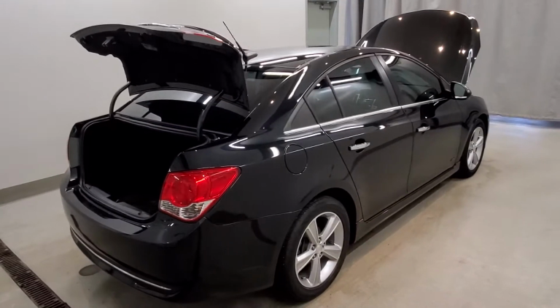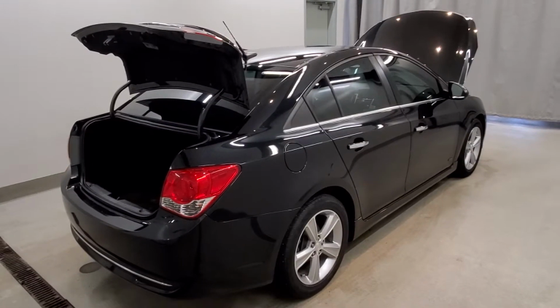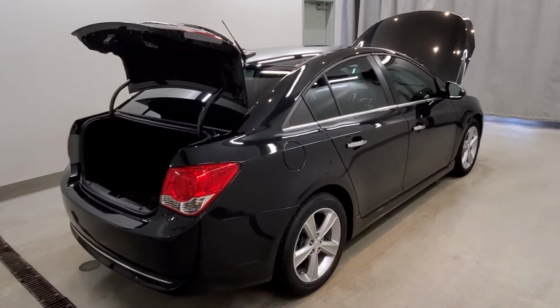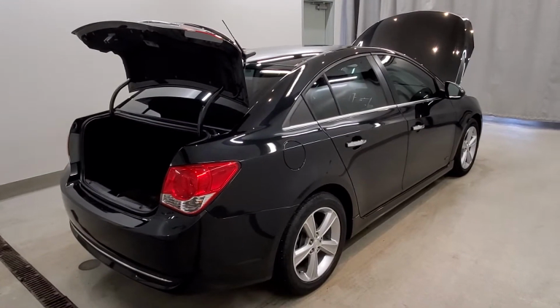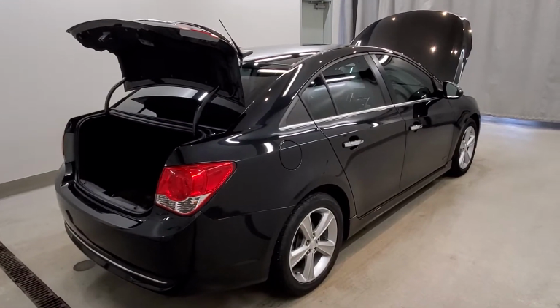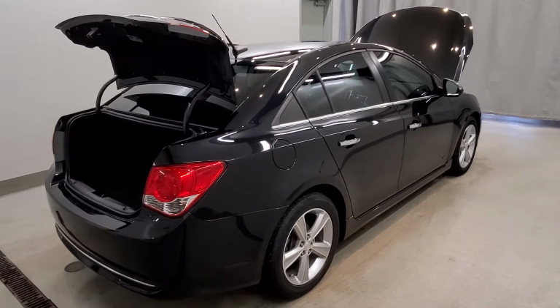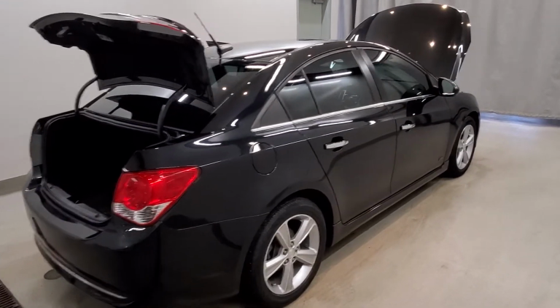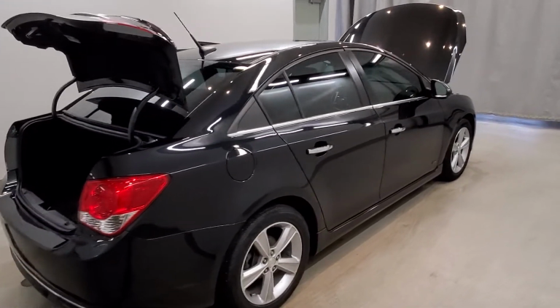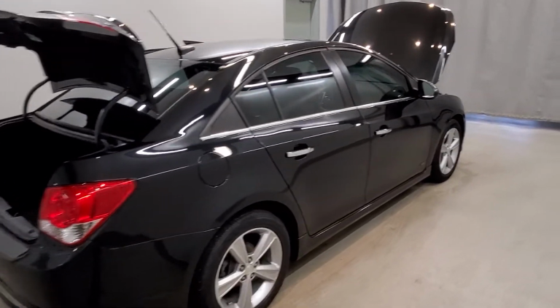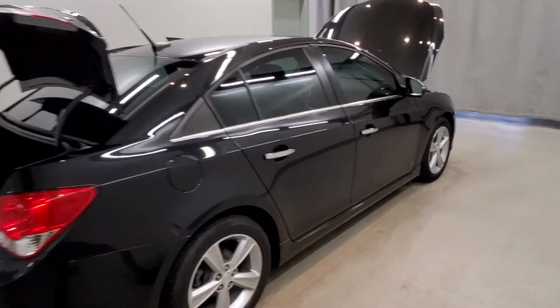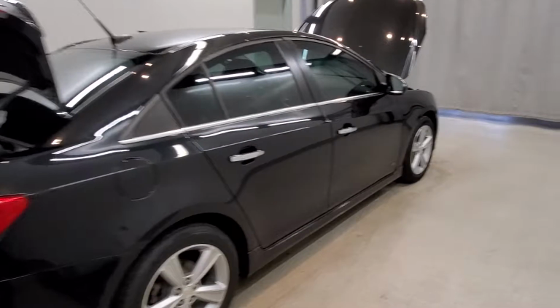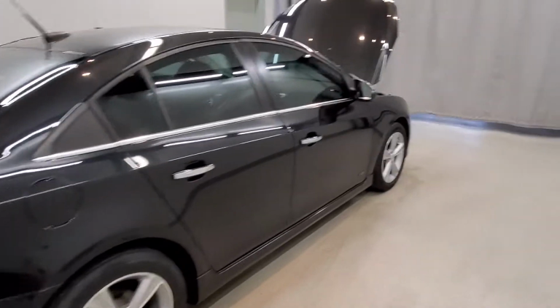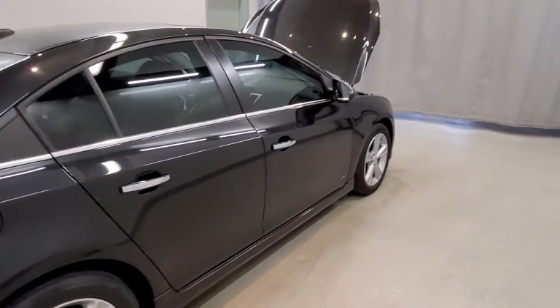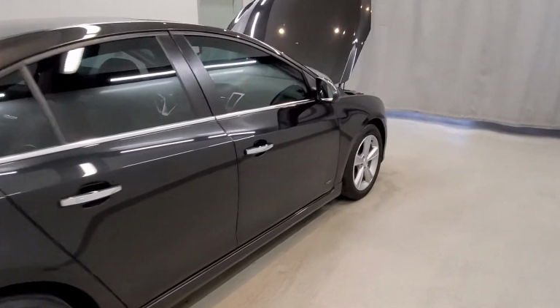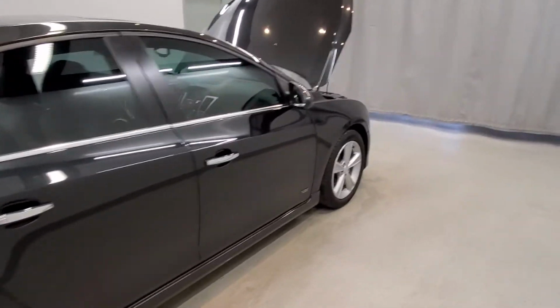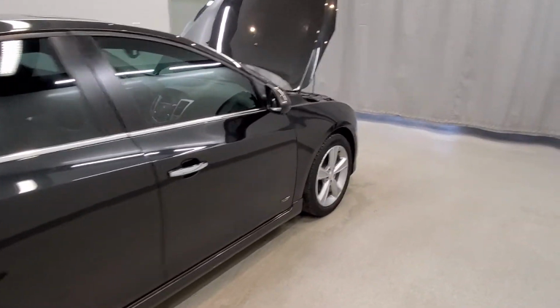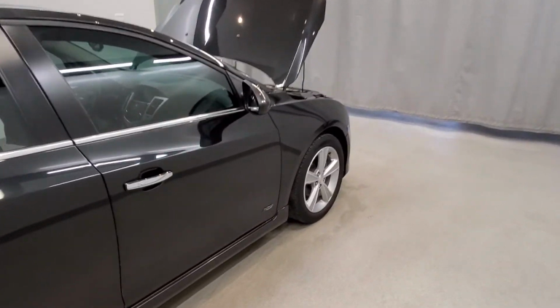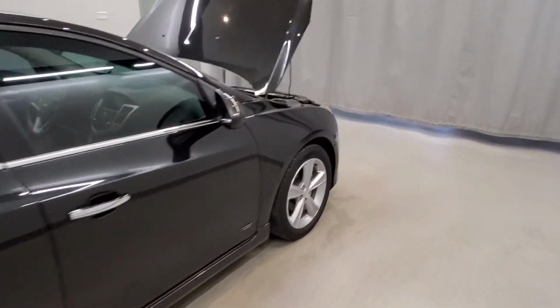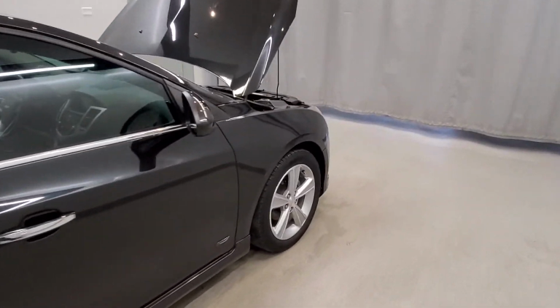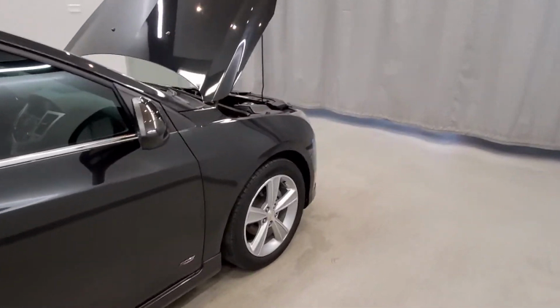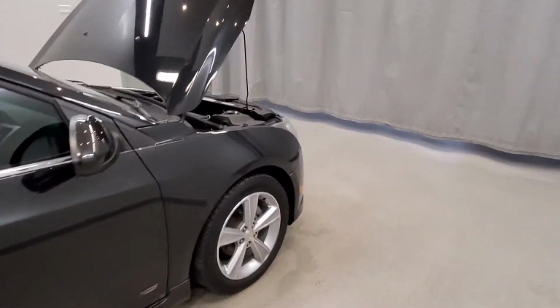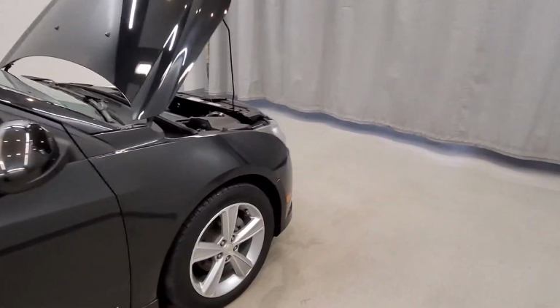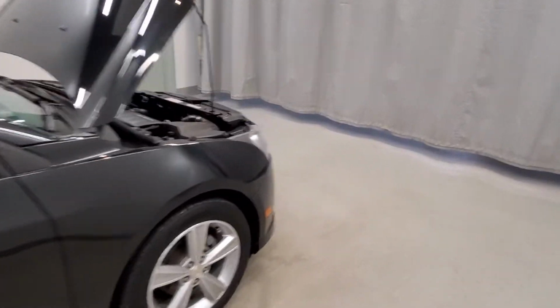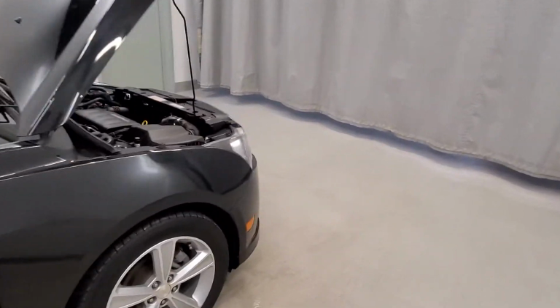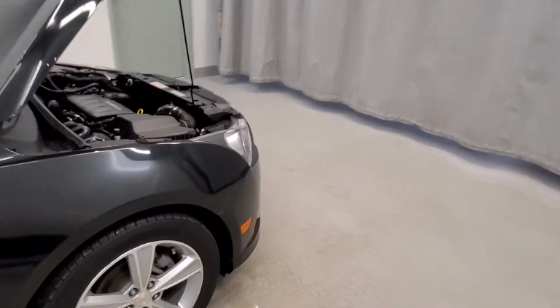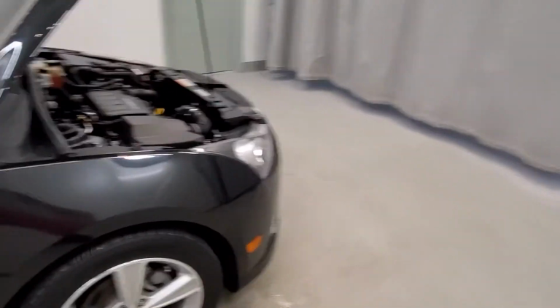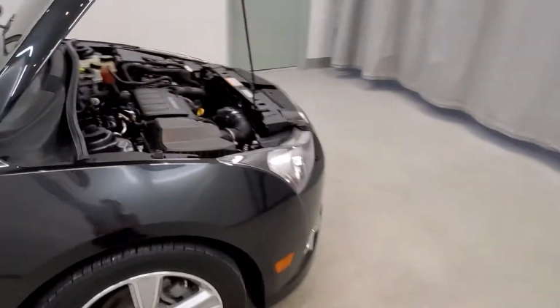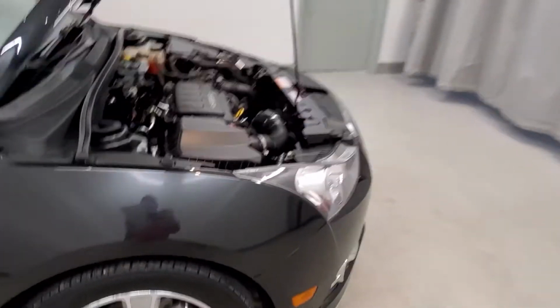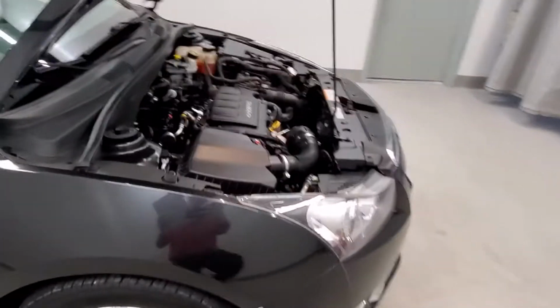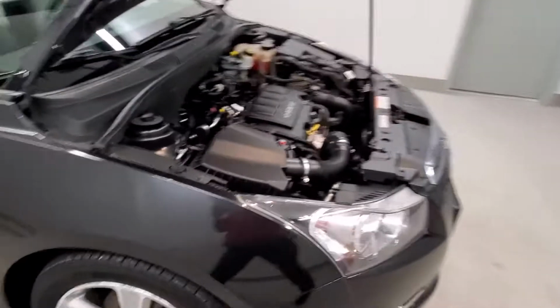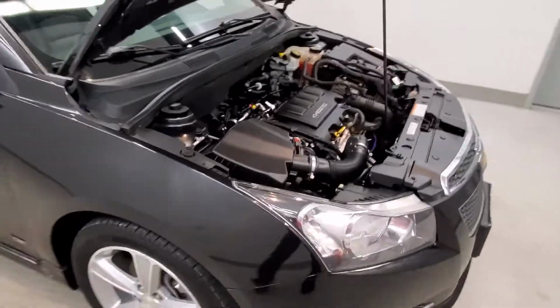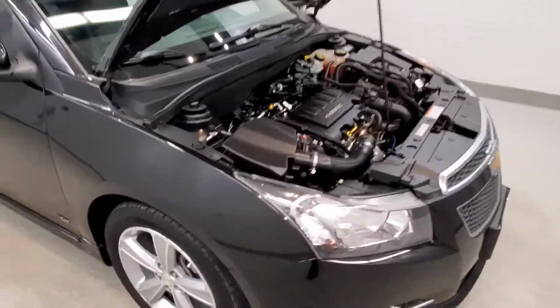This vehicle comes with speed sensing steering, traction control, four-wheel disc brakes, ABS brakes, dual front-side impact airbags, with an emergency communication system, and a front-side roll bar.